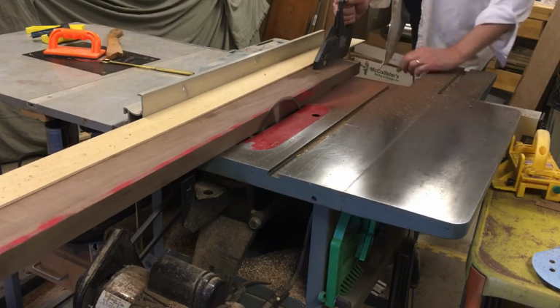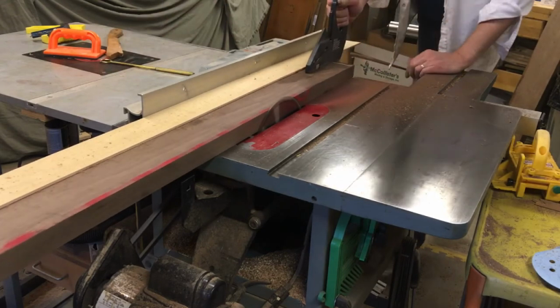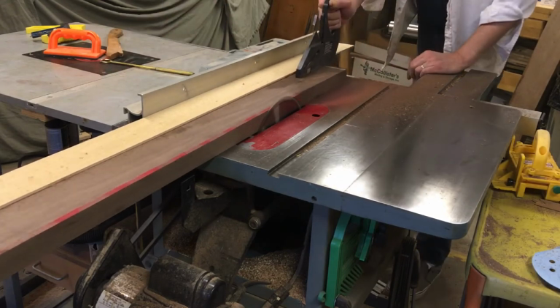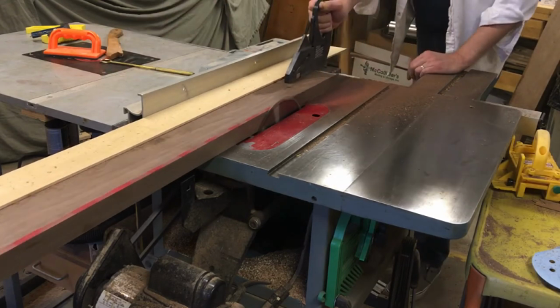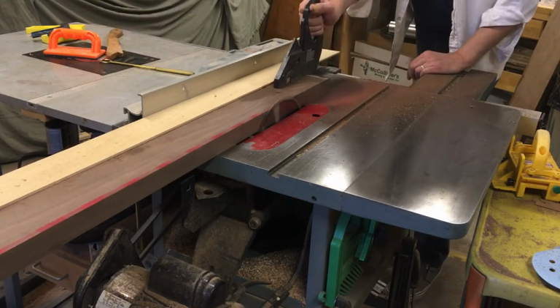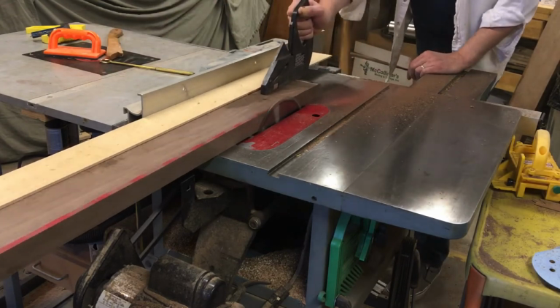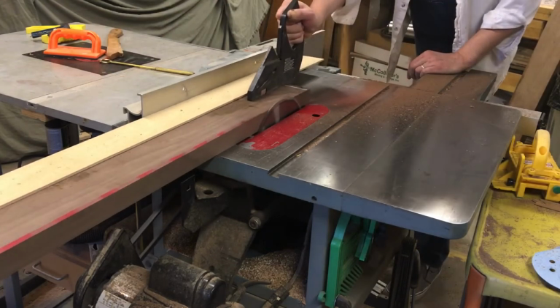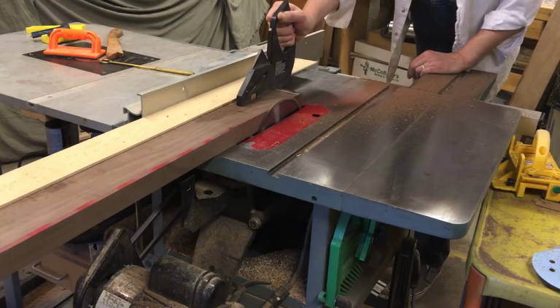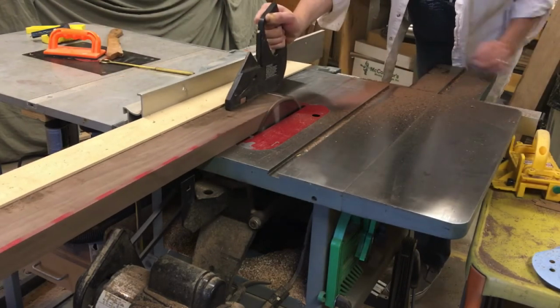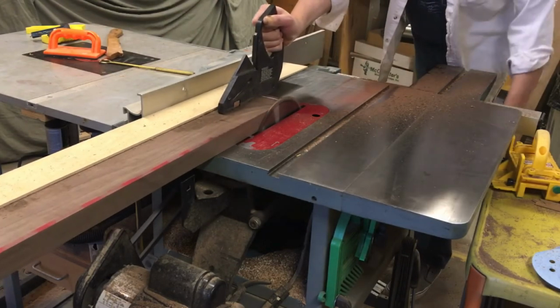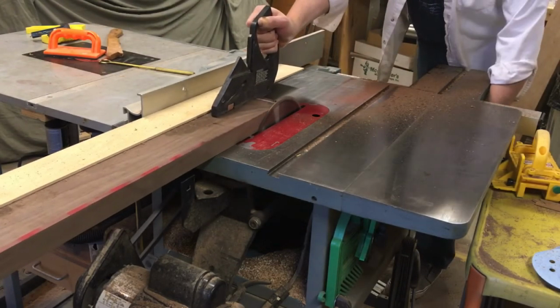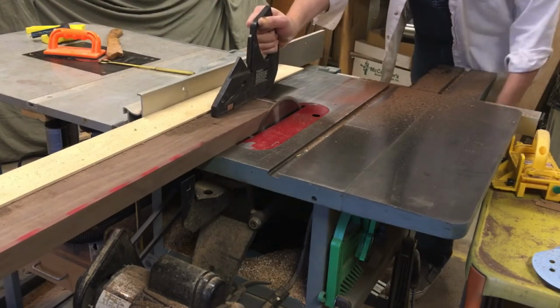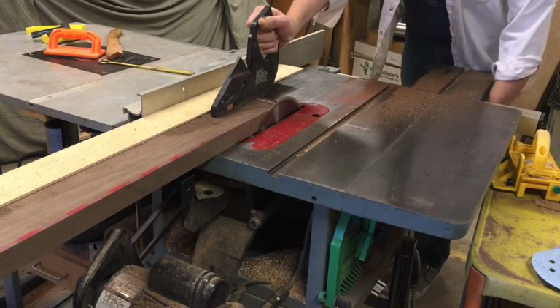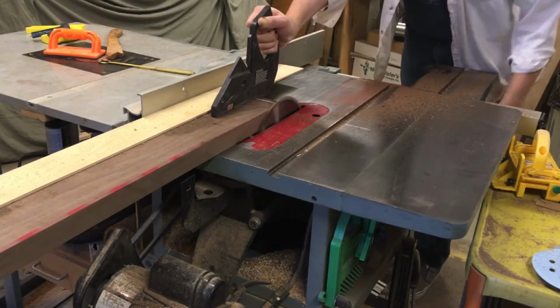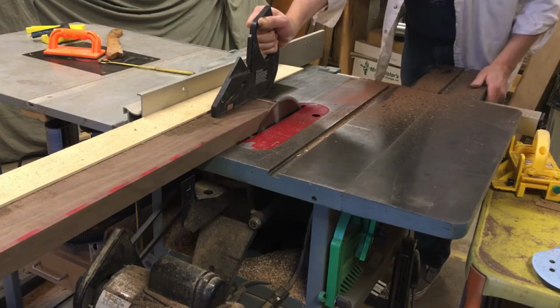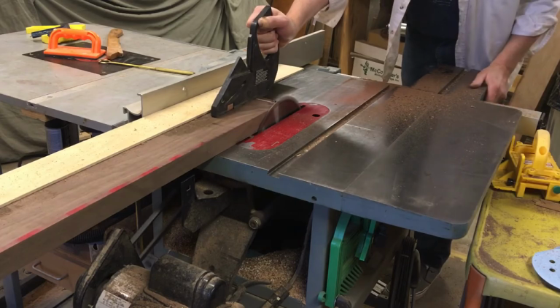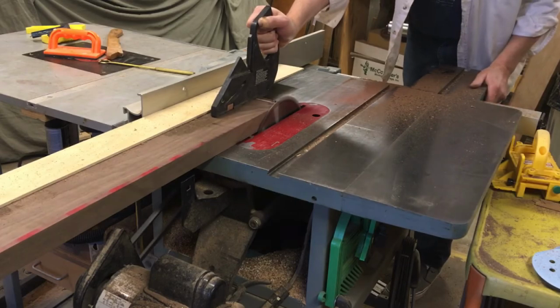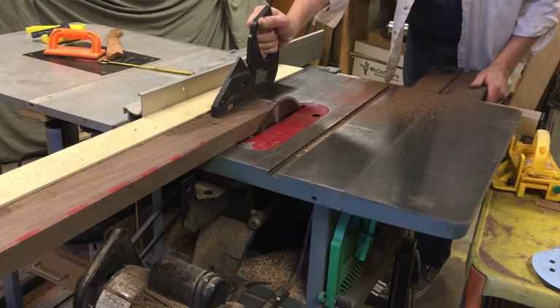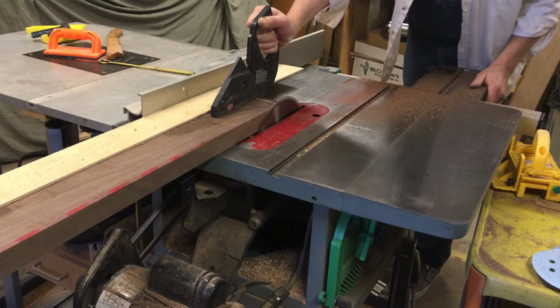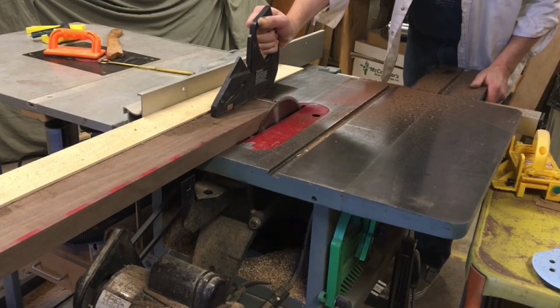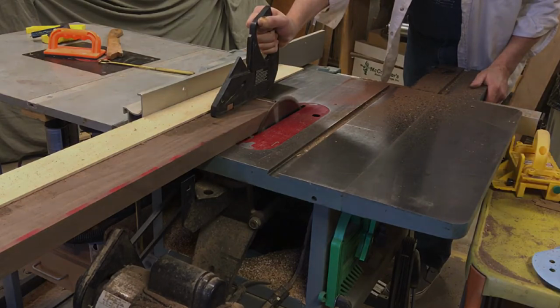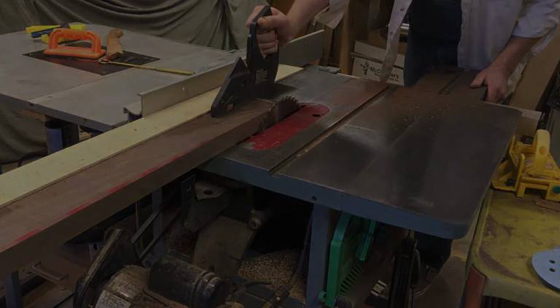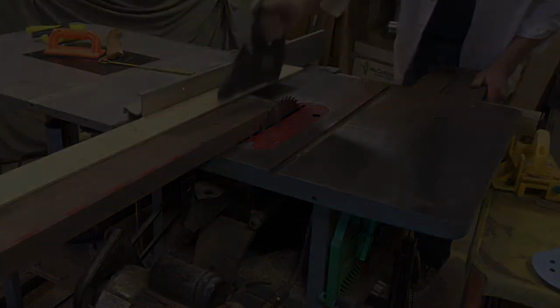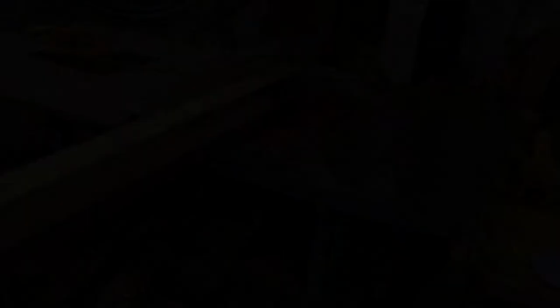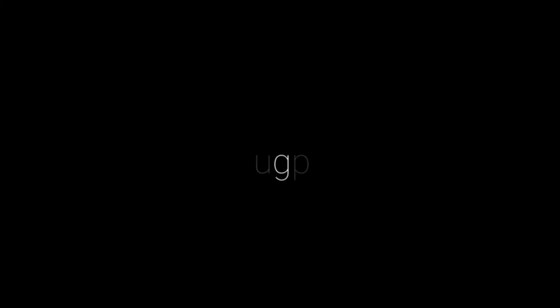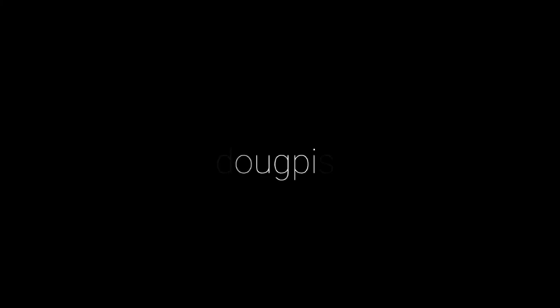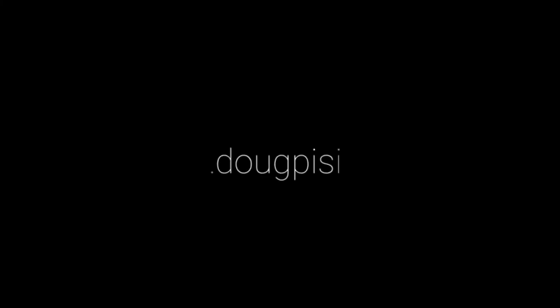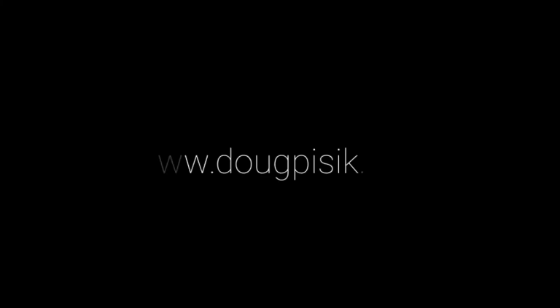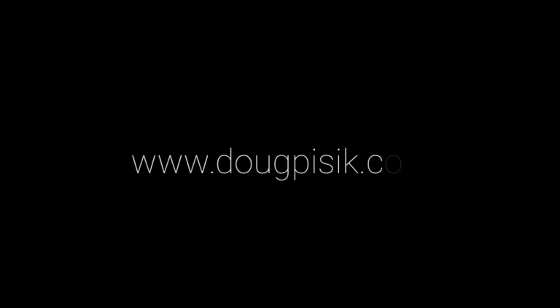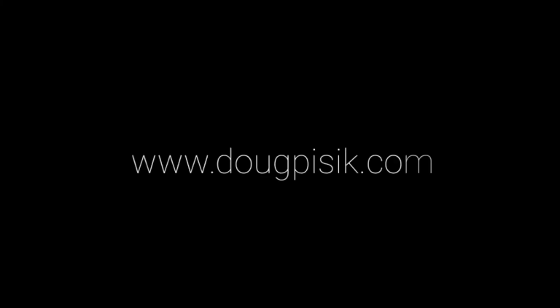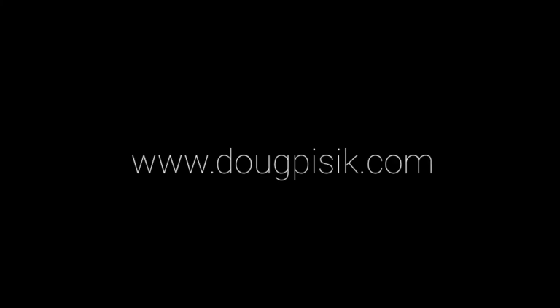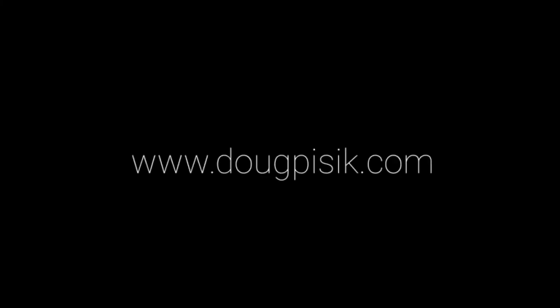Once the cut is made, I'm able to pop off that plywood, flip the board around, make another cut, and have a perfectly dimensioned board.